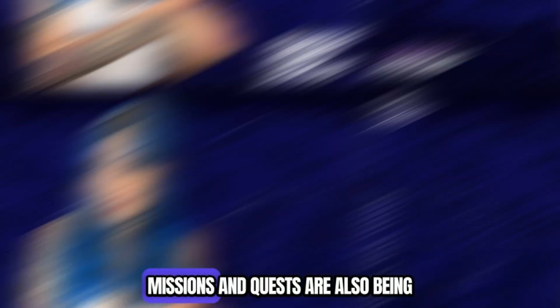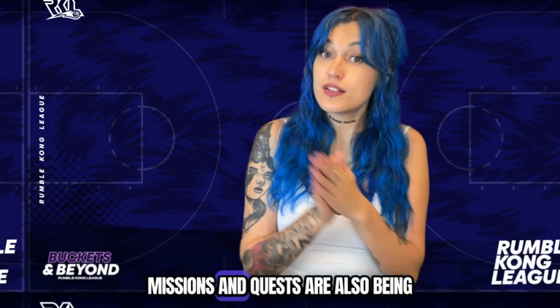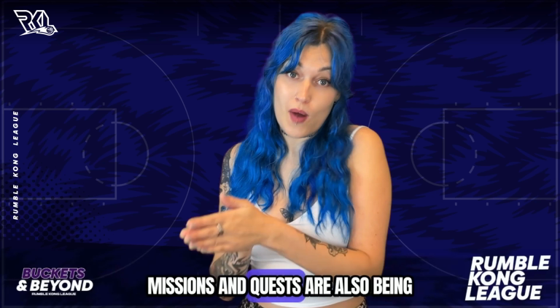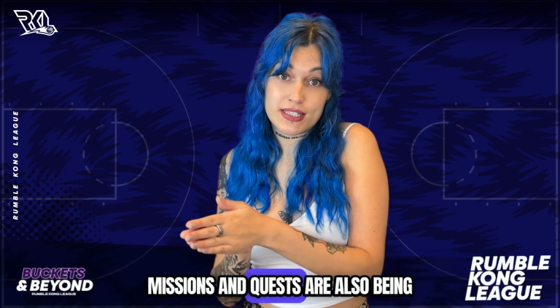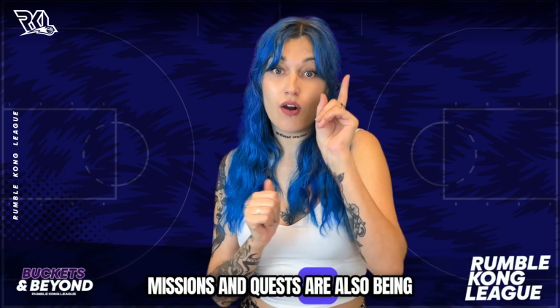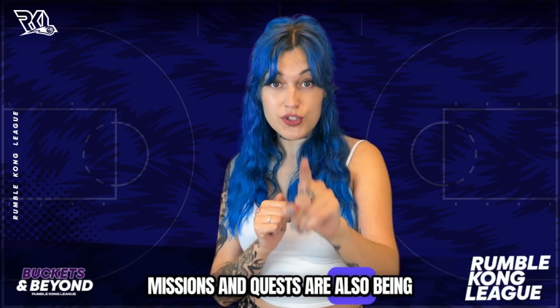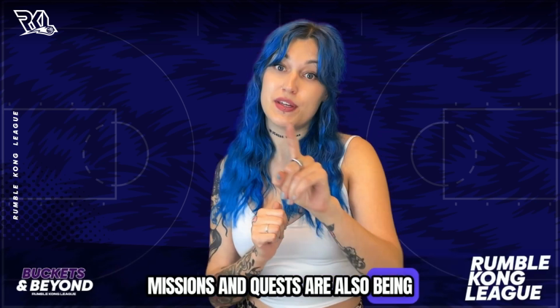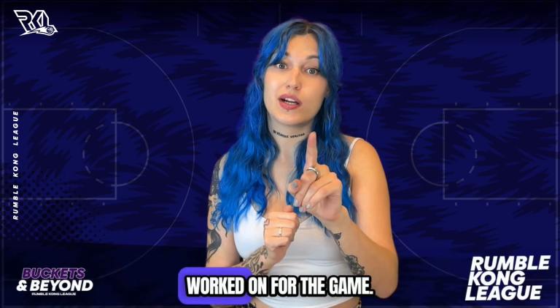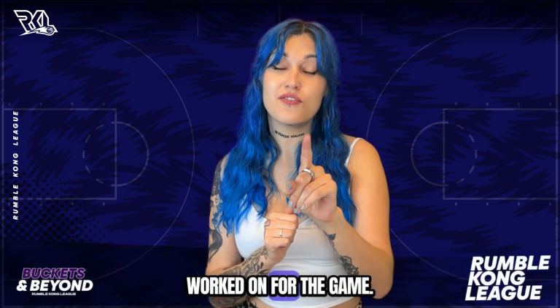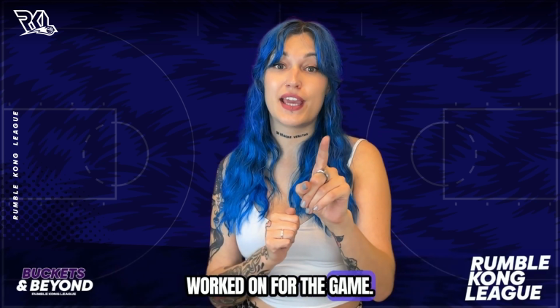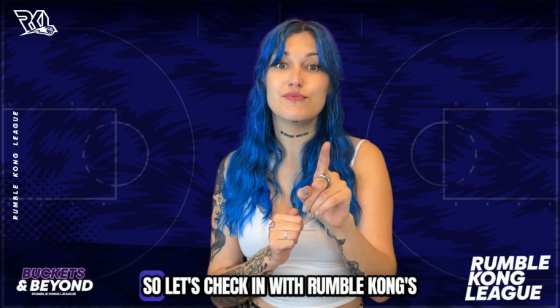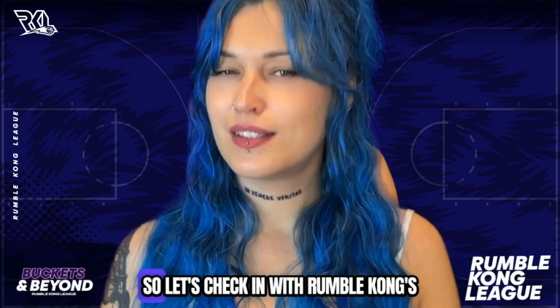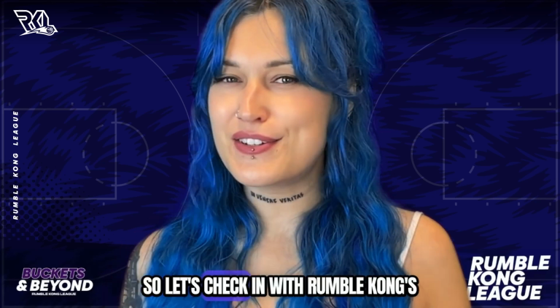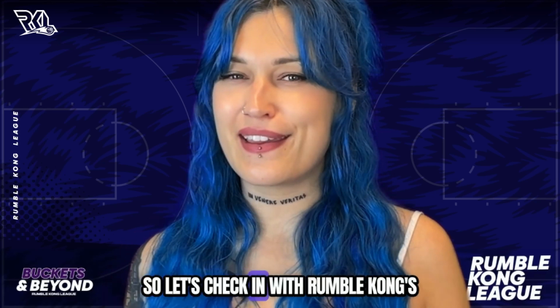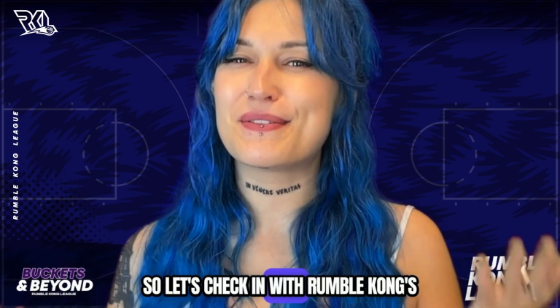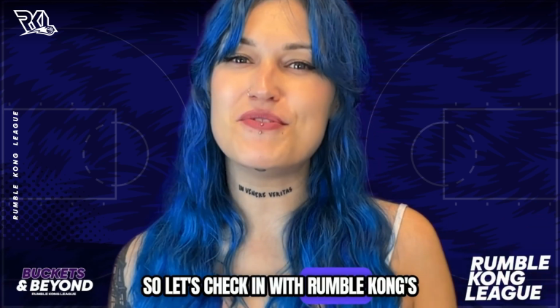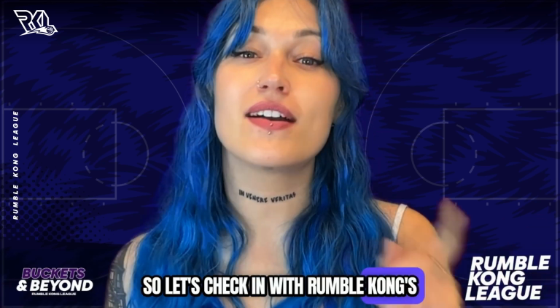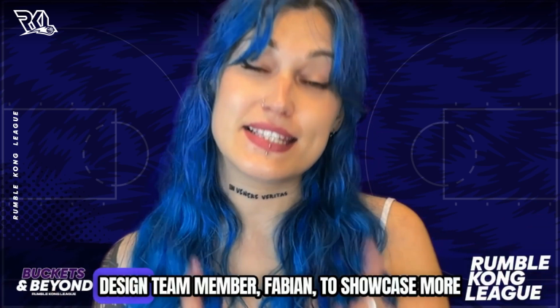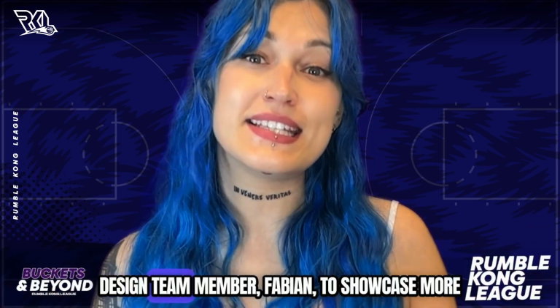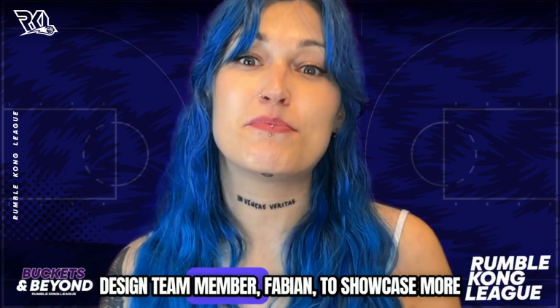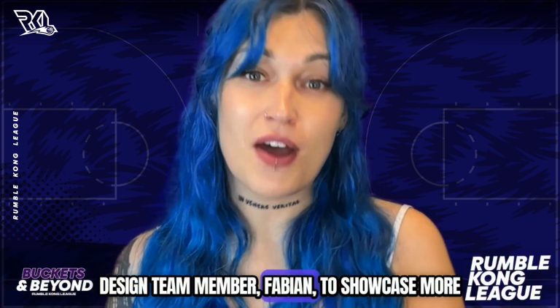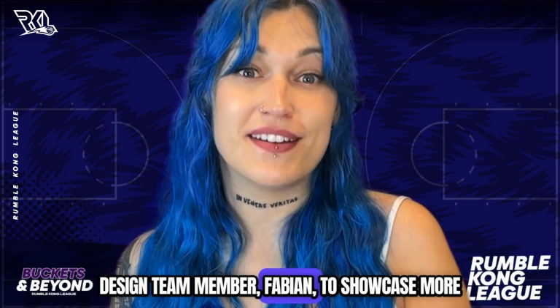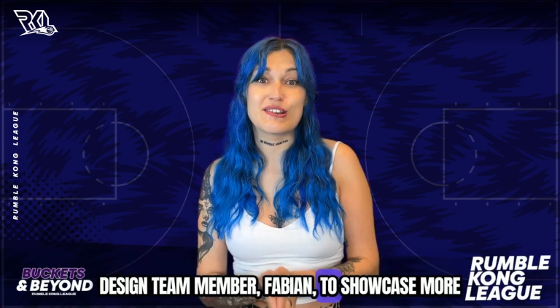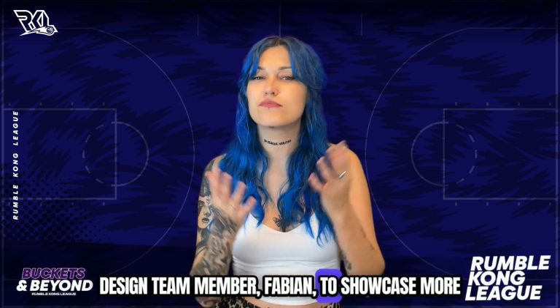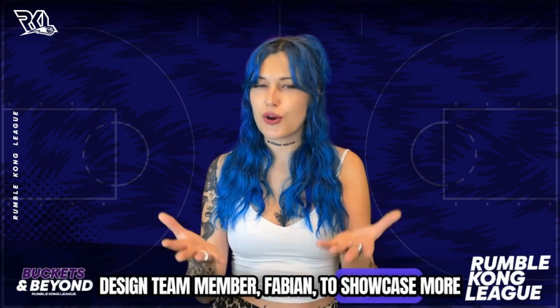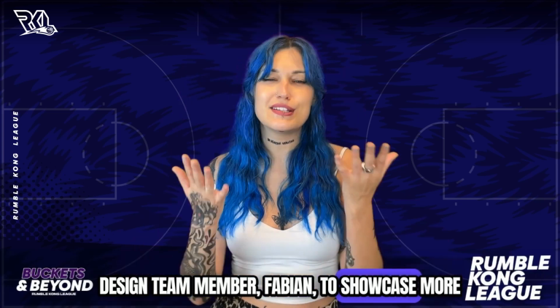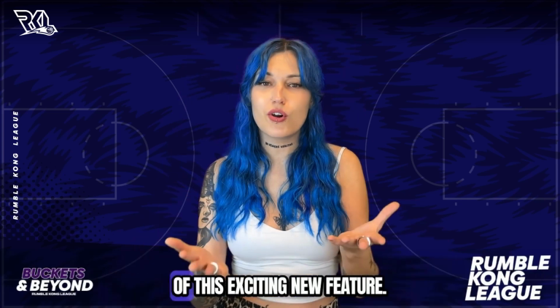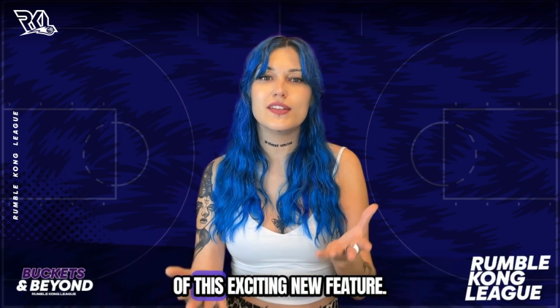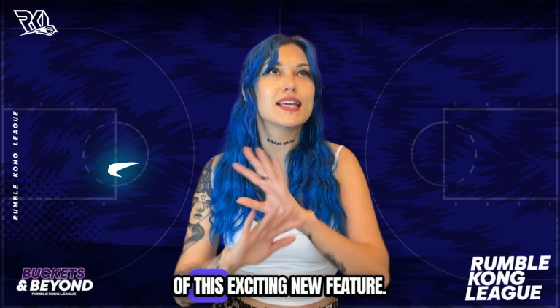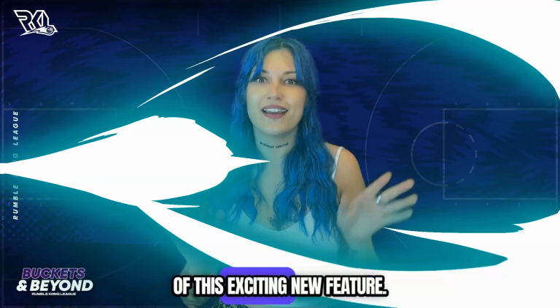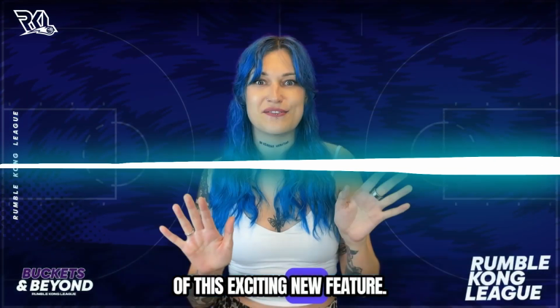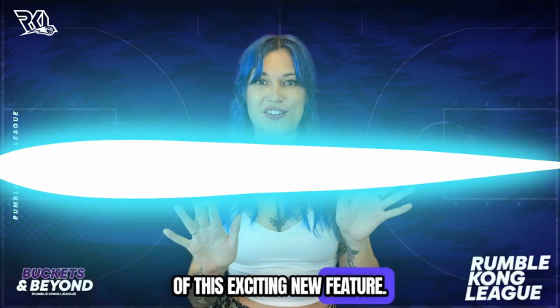Missions and quests are also being worked on for the game, so let's check in with Rumble Kong's design team member Fabian to showcase more of this exciting new feature.